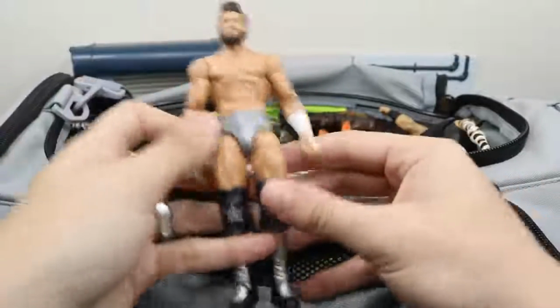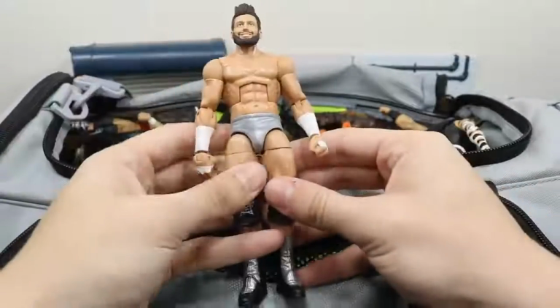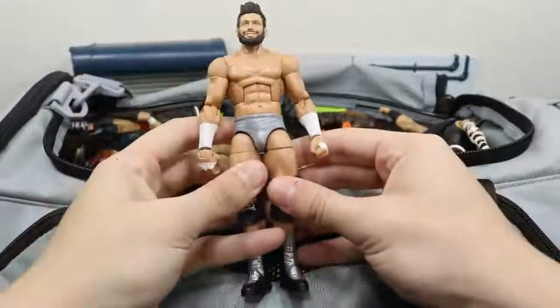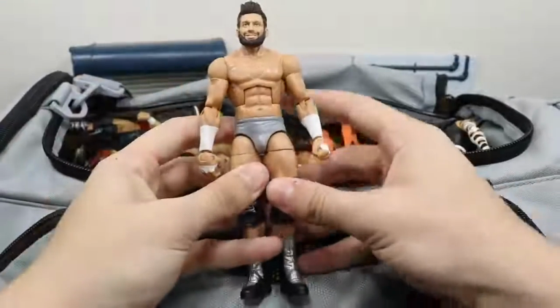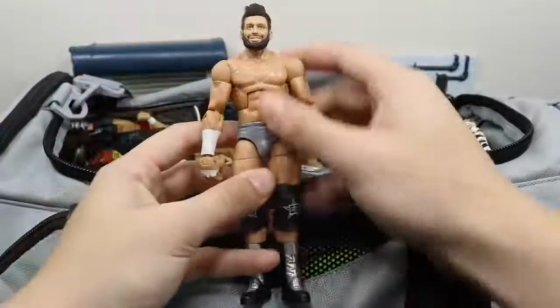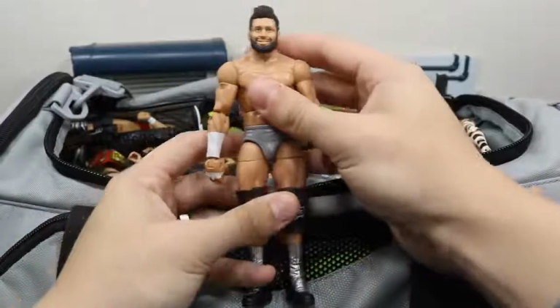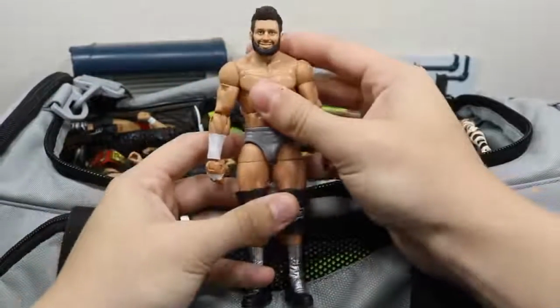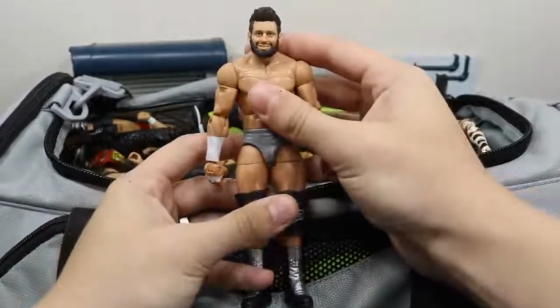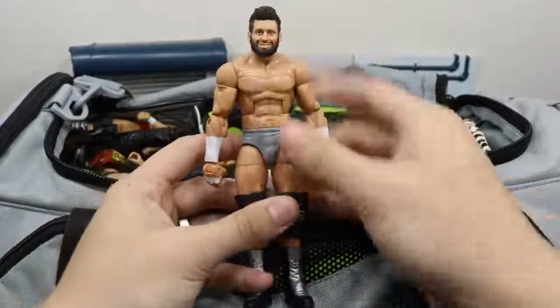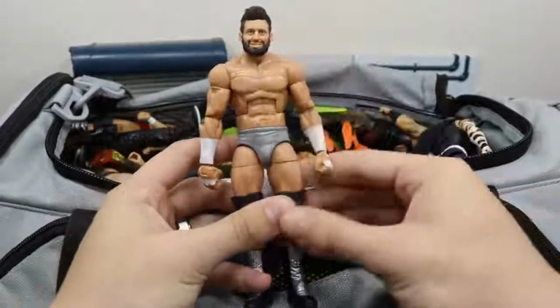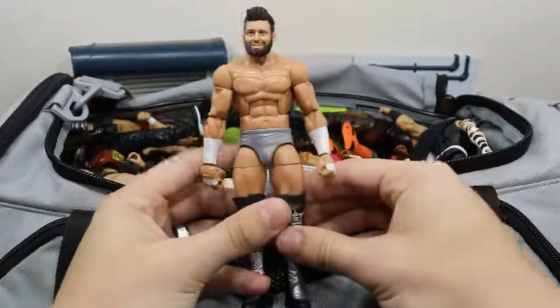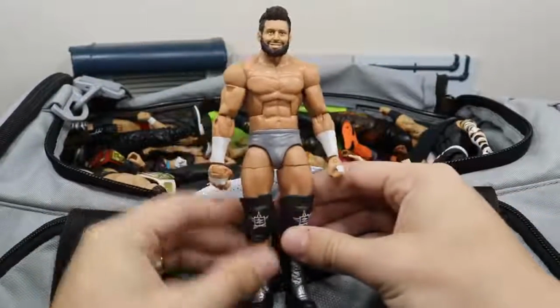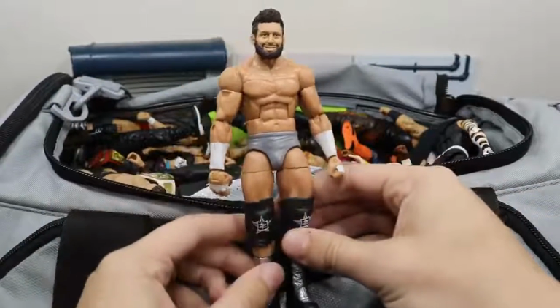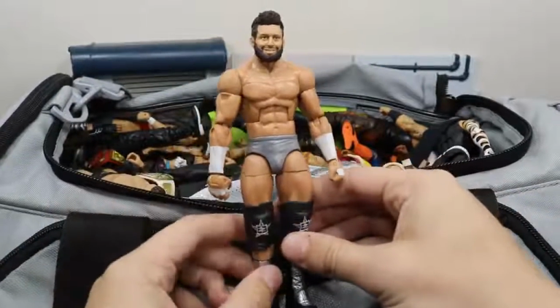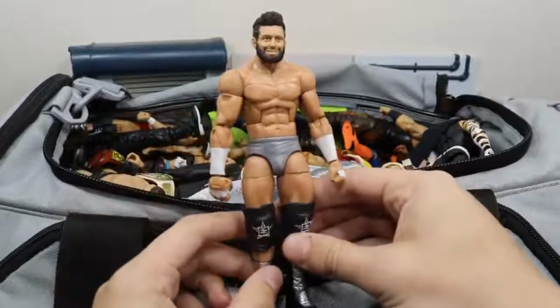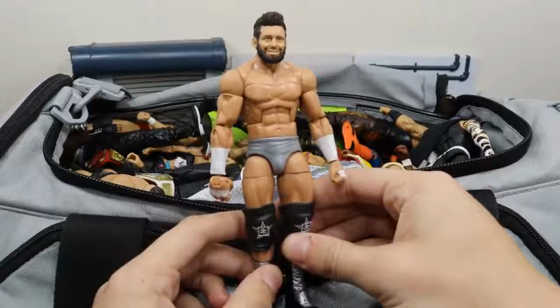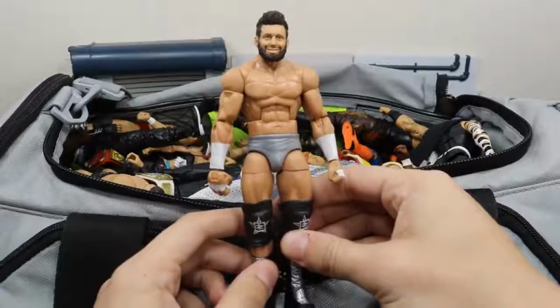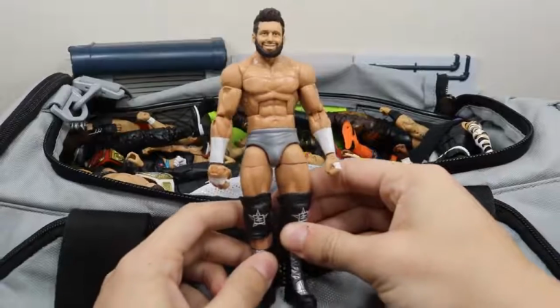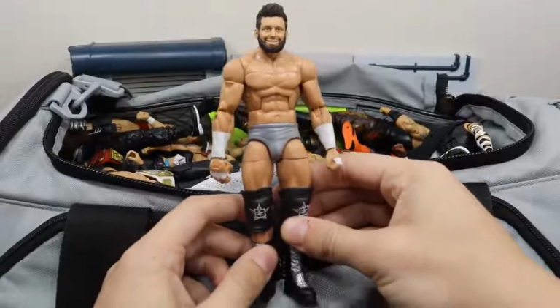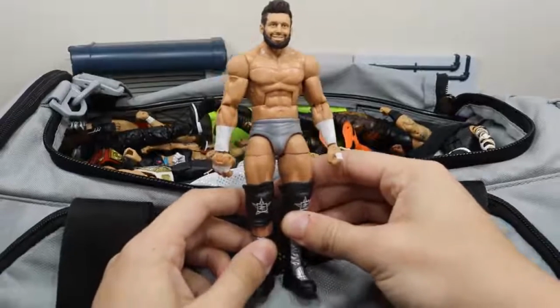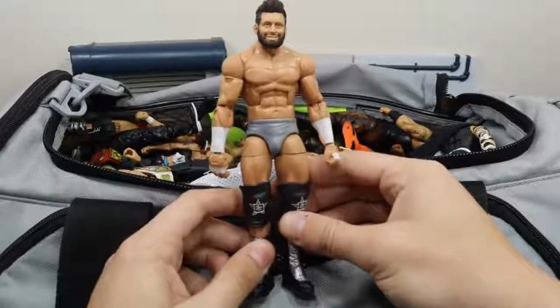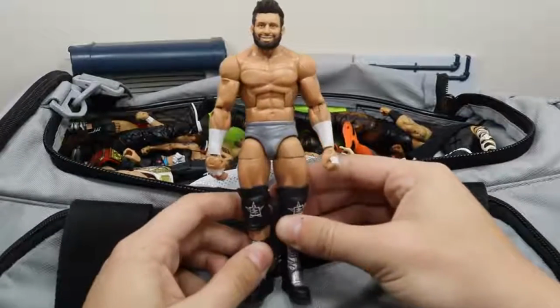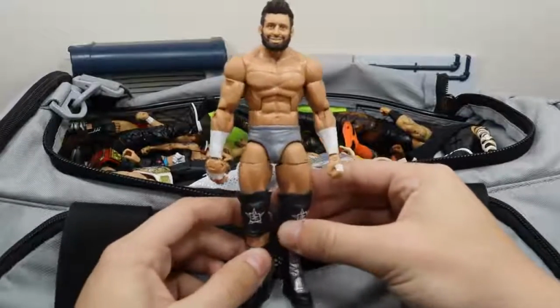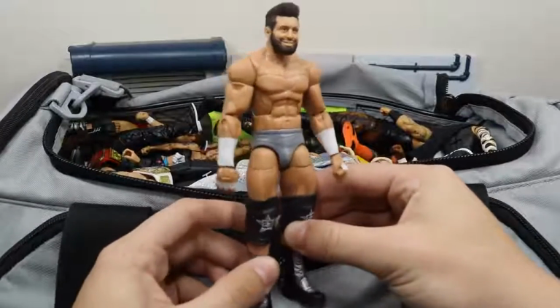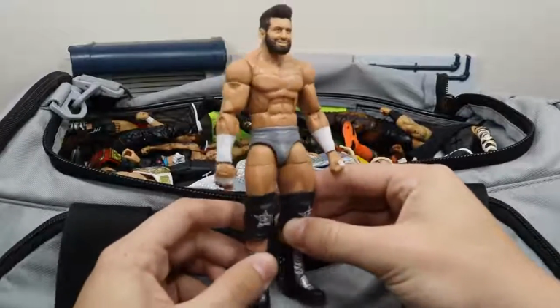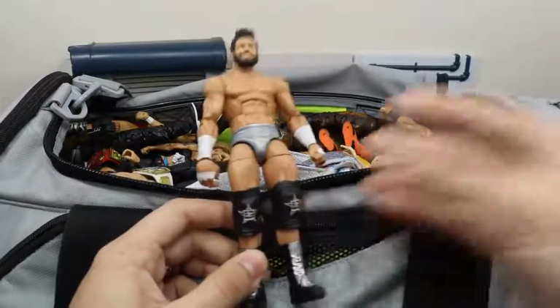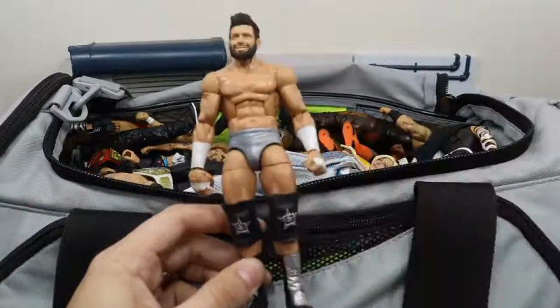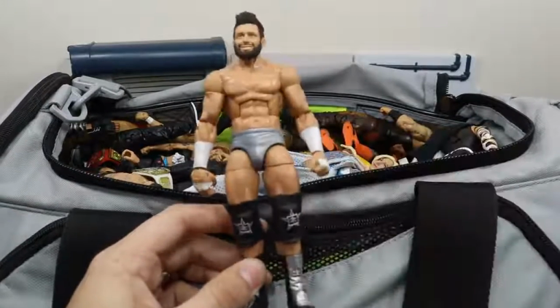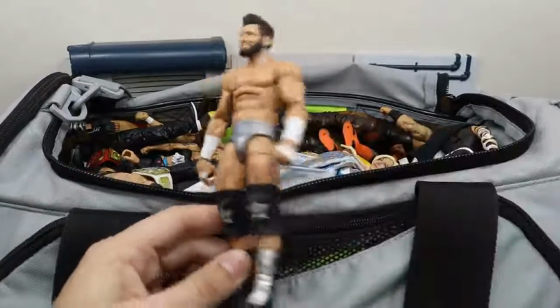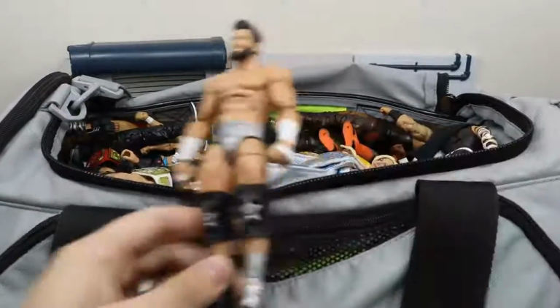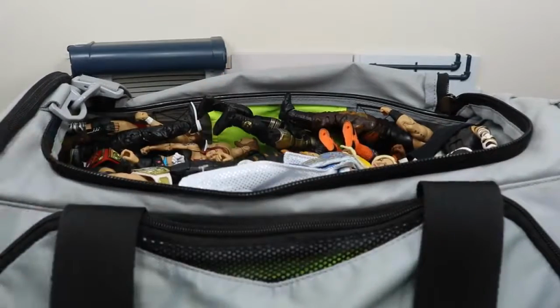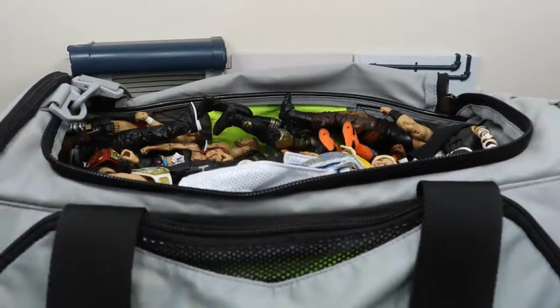Next up we have another custom and it is this Zack Ryder. The head scan is also made by BEW, so as you can see we have a lot of work from BEW in this video.